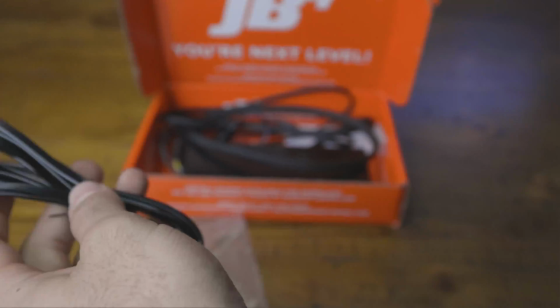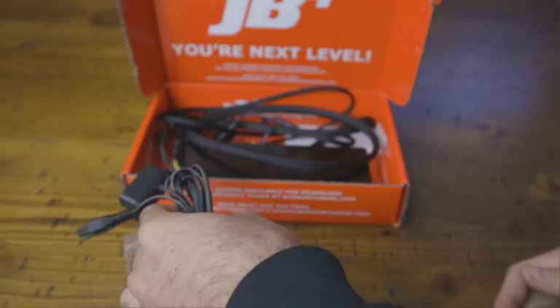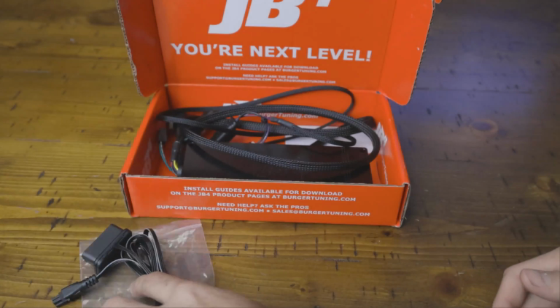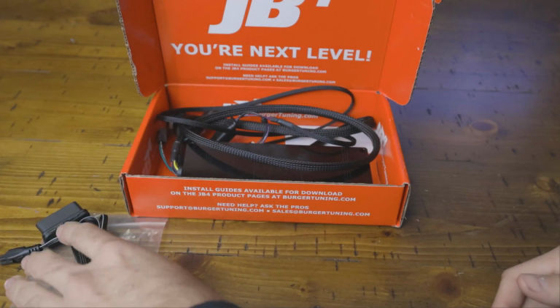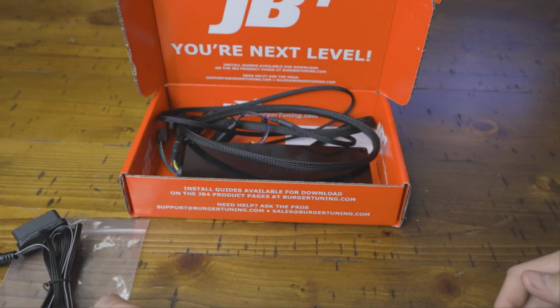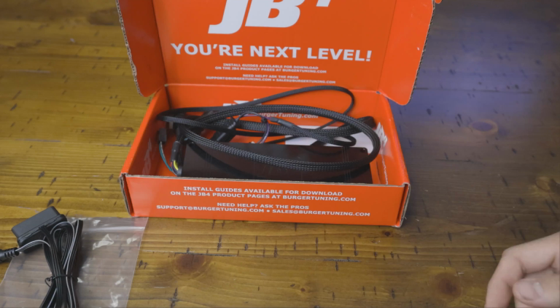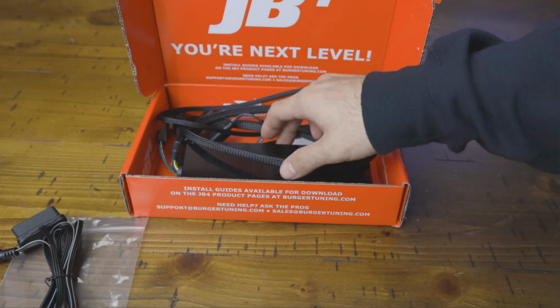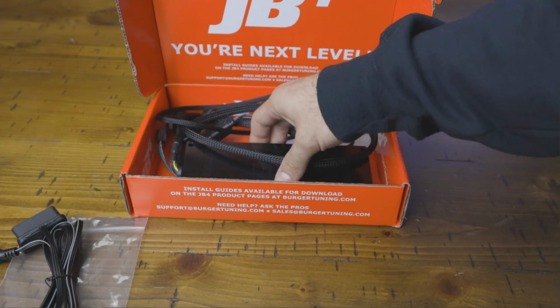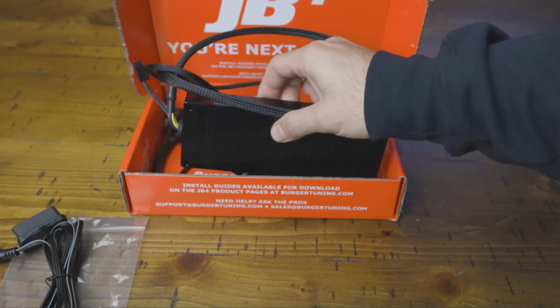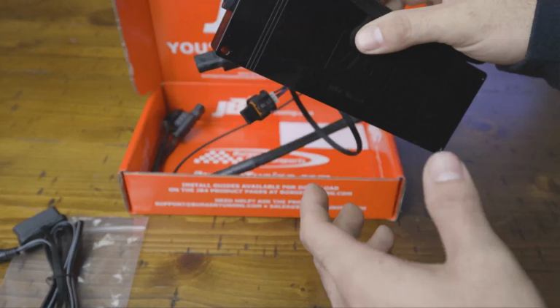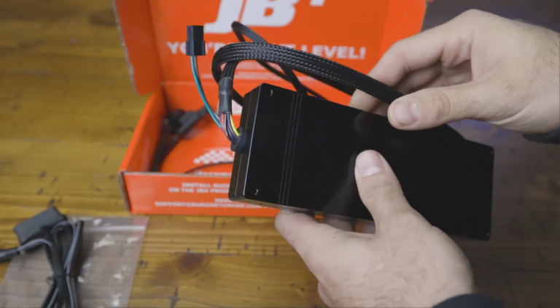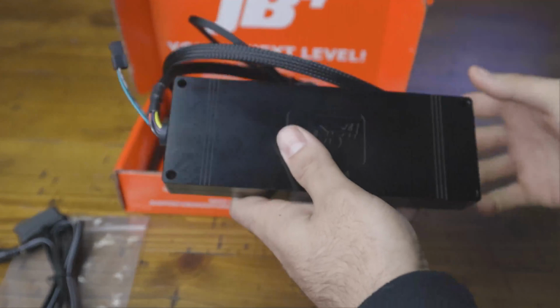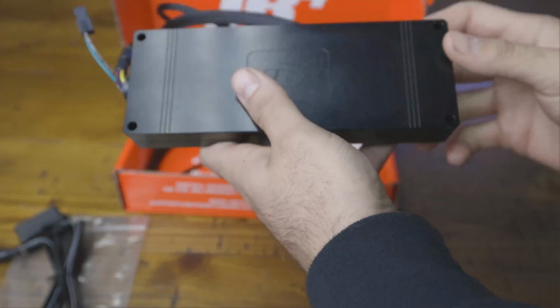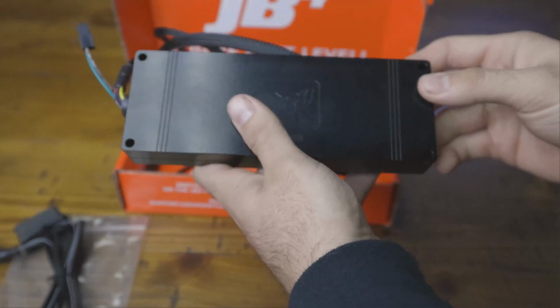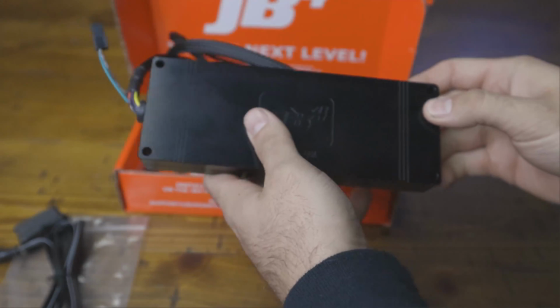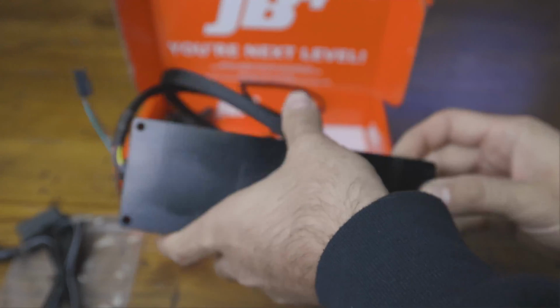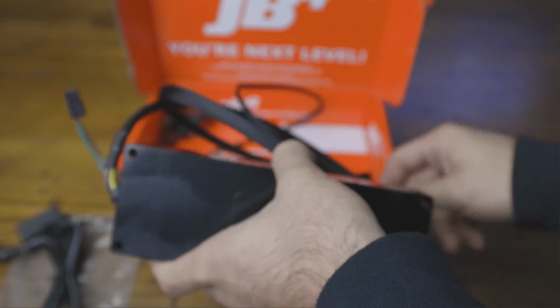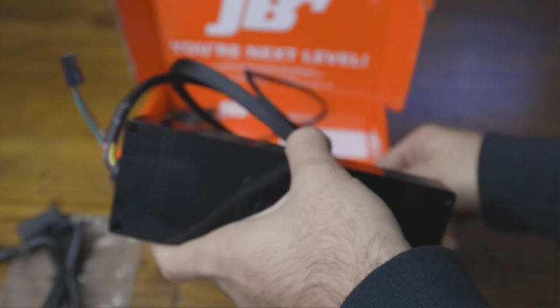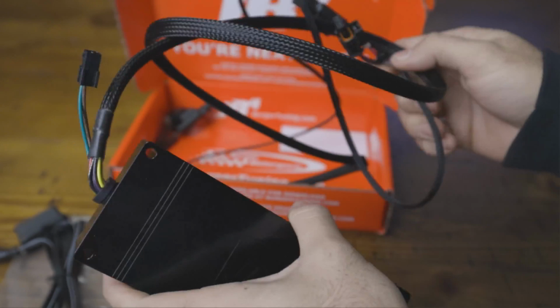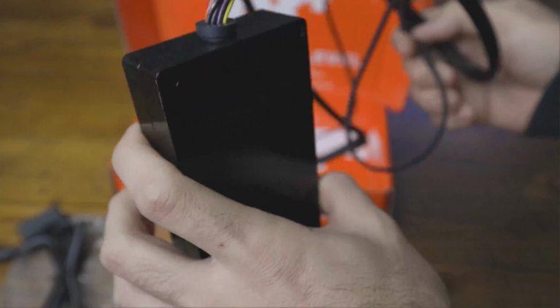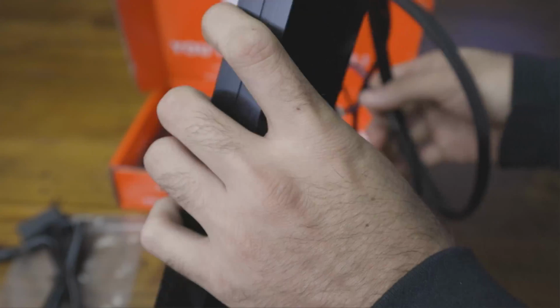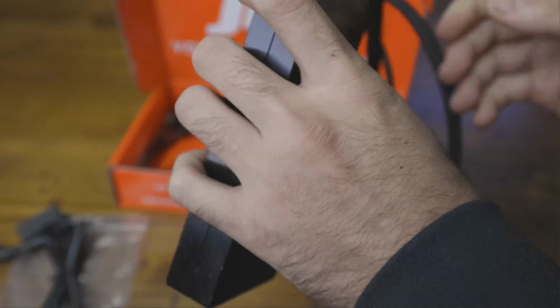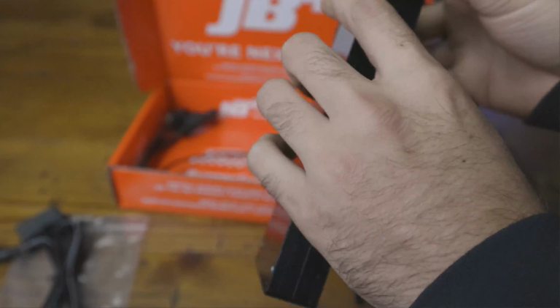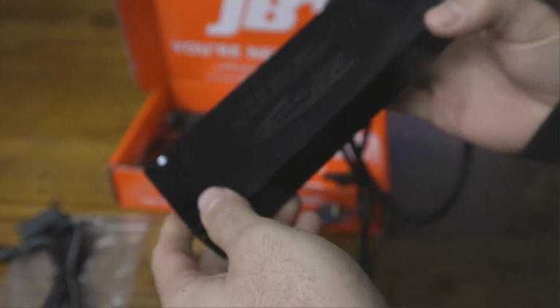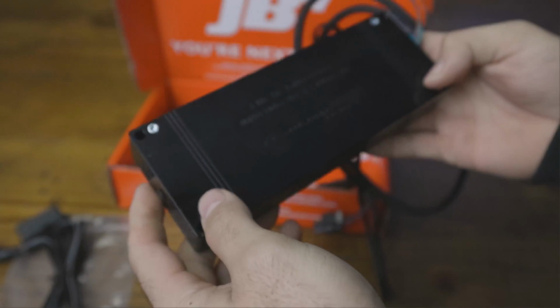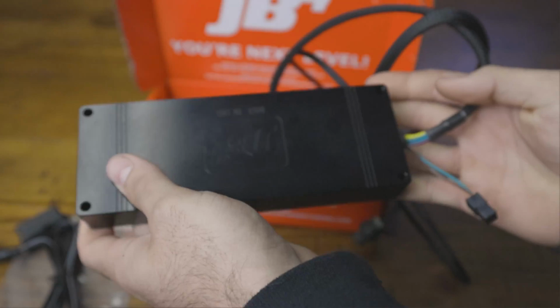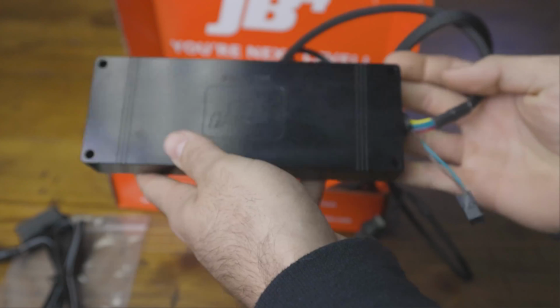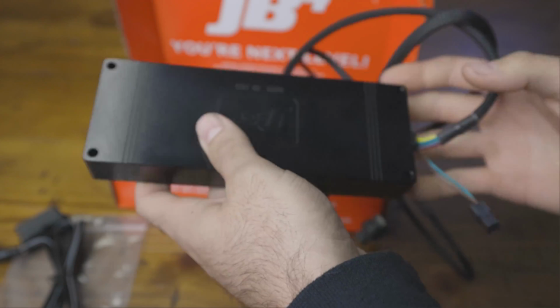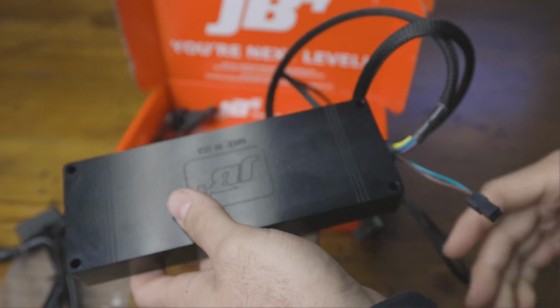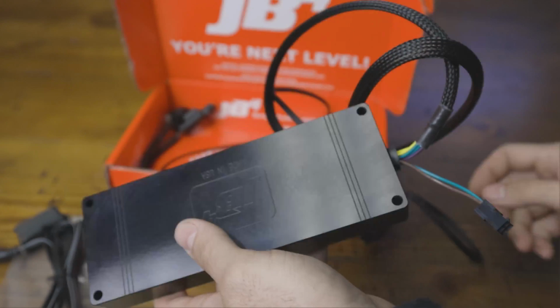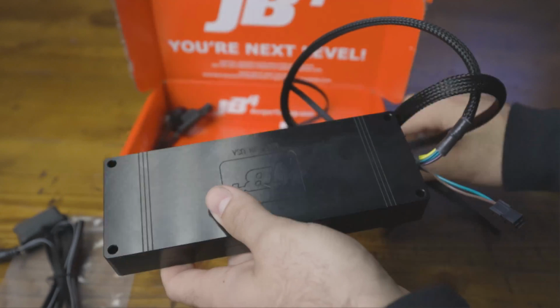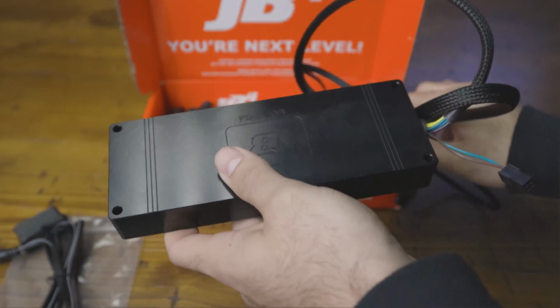They make it as simple as possible so that you can get going down the road and cranking out some good horsepower. Here's your JB4 tuner. This thing is super nice quality, nice build aluminum. This is ready to go under the hood of the engine and take whatever boost you've got to throw under it.